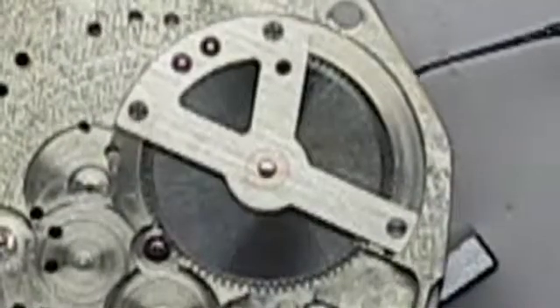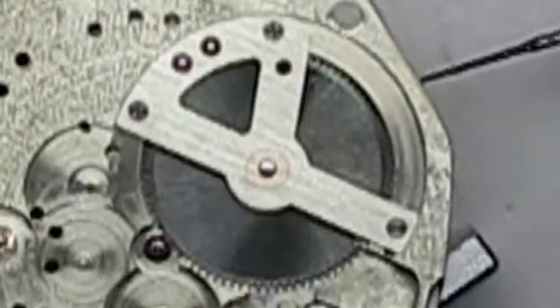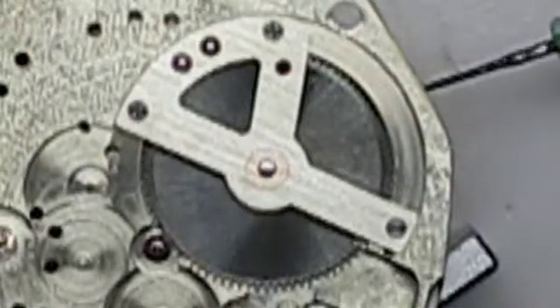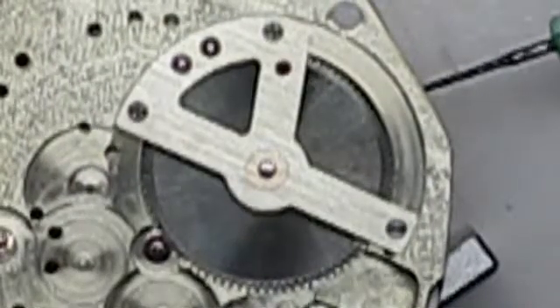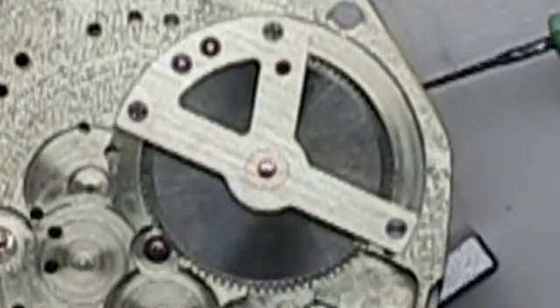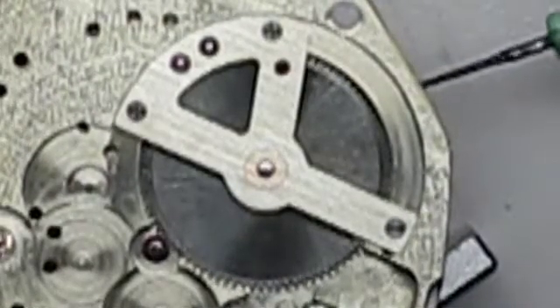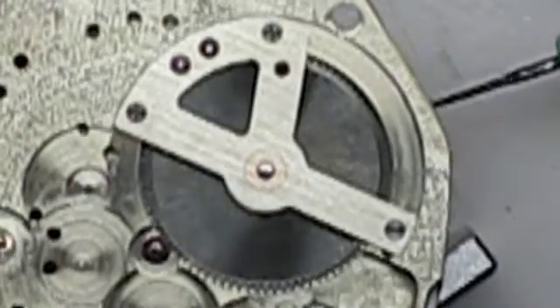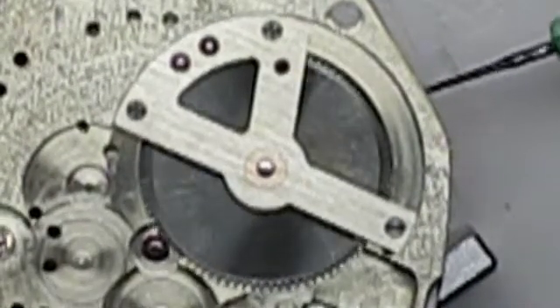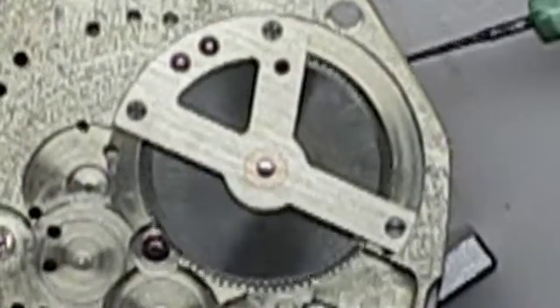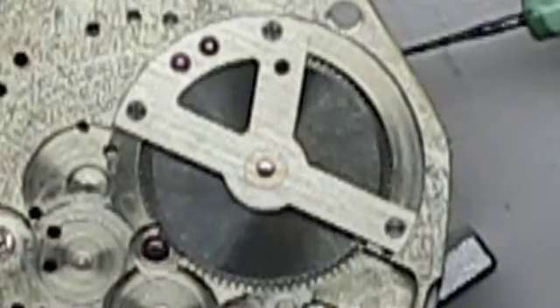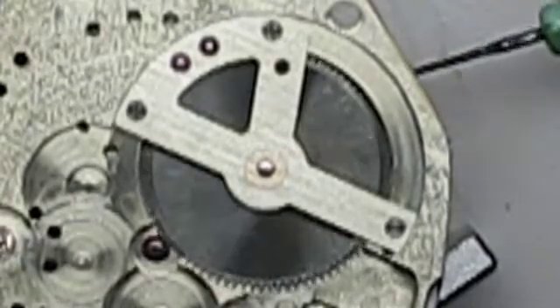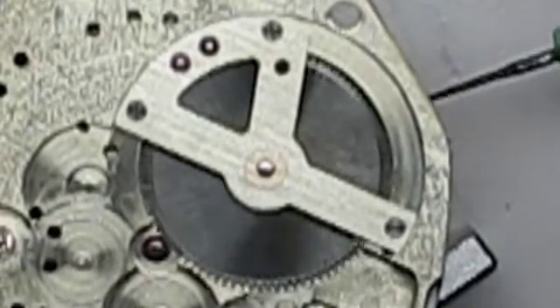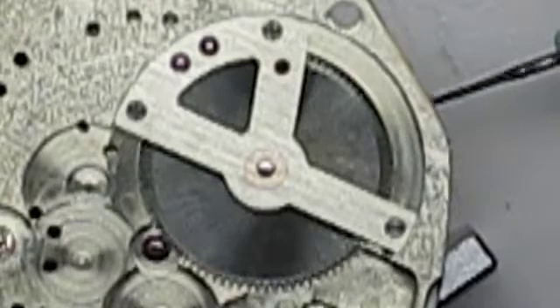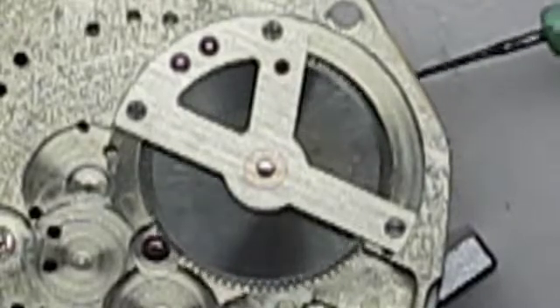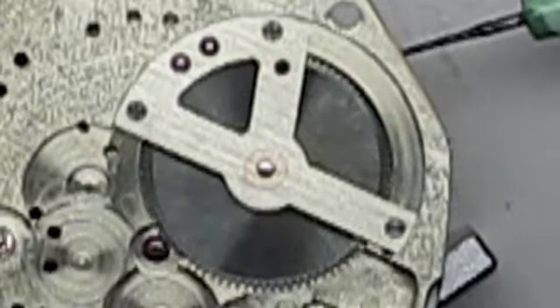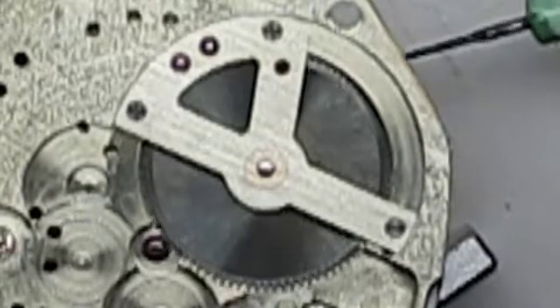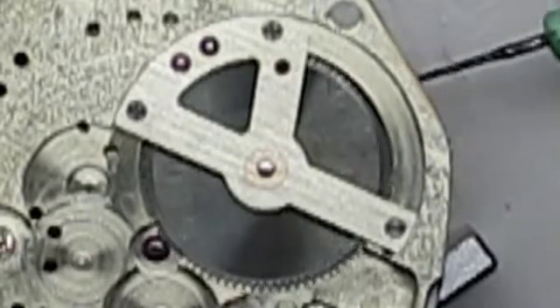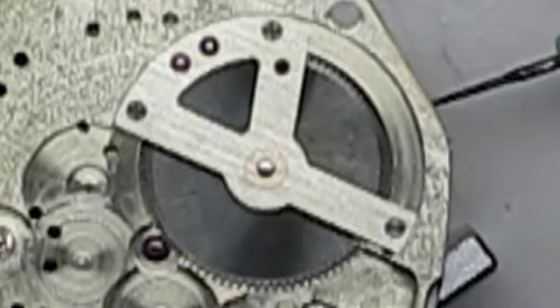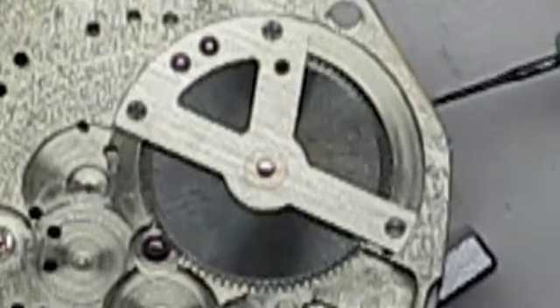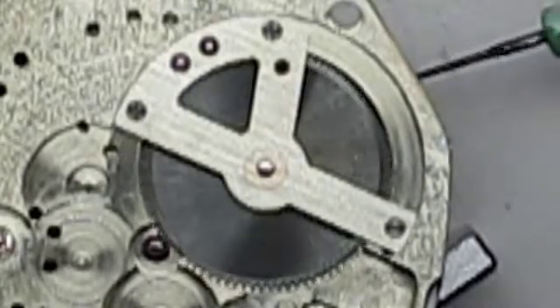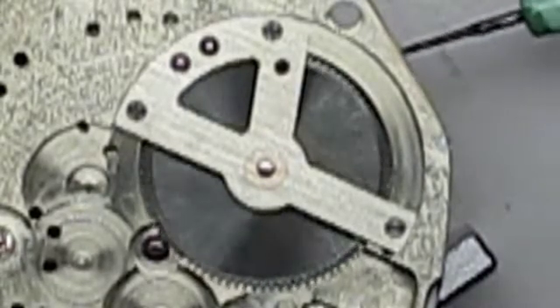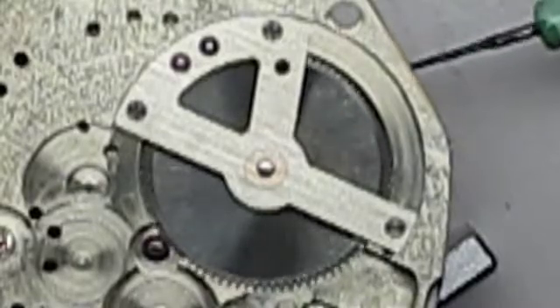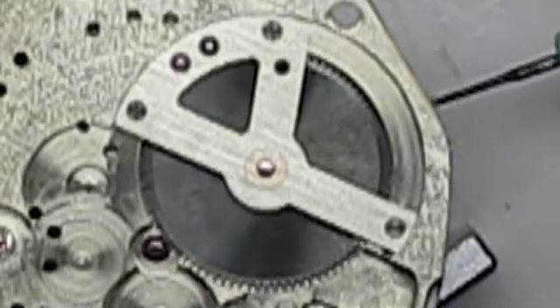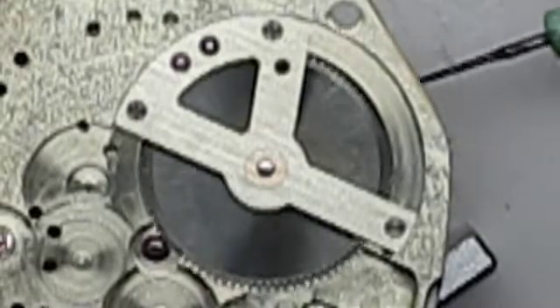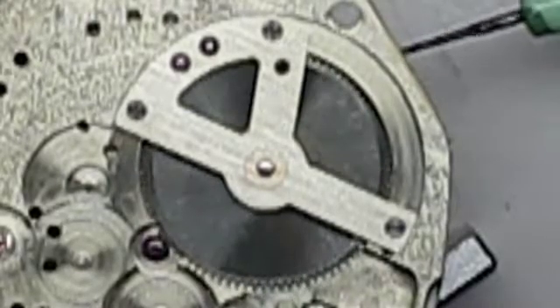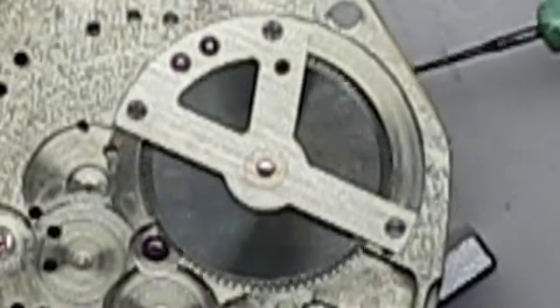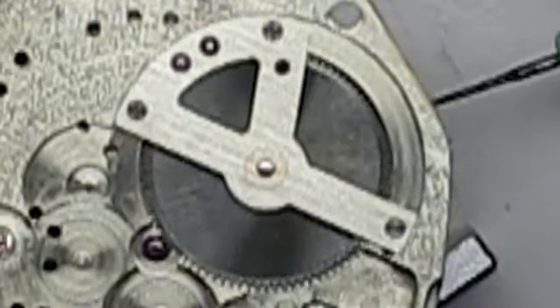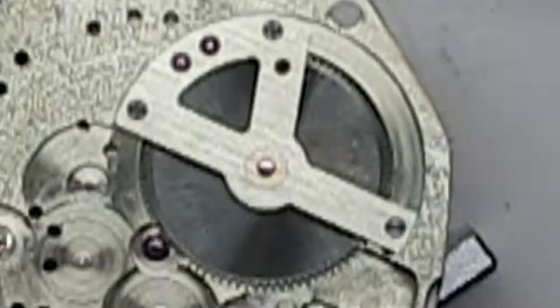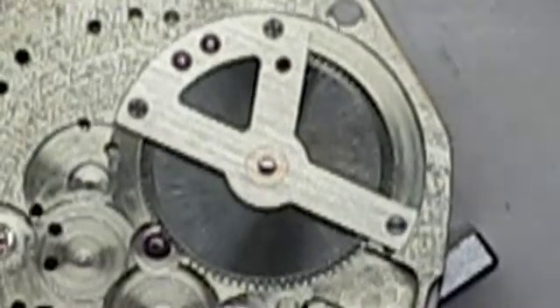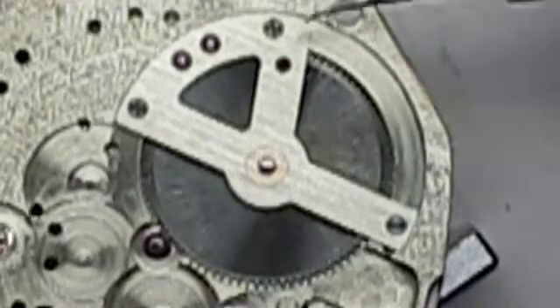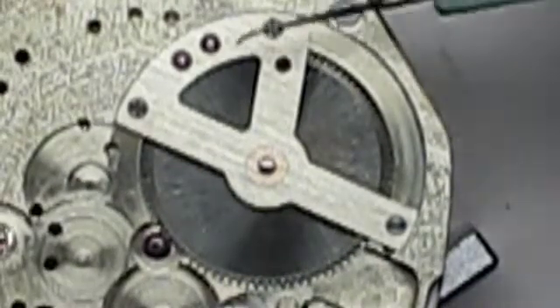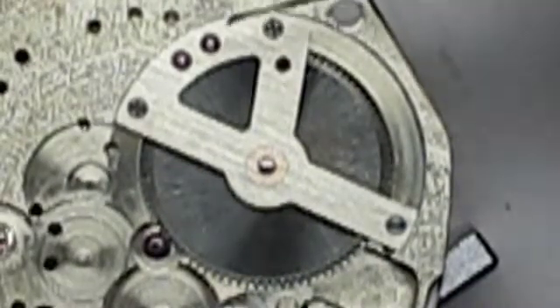Here you can see the barrel bridge on the other side and I'm rotating the barrel from the underside, which in turn rotates the intermediate wheel on the other side through the use of the two reversing wheels.